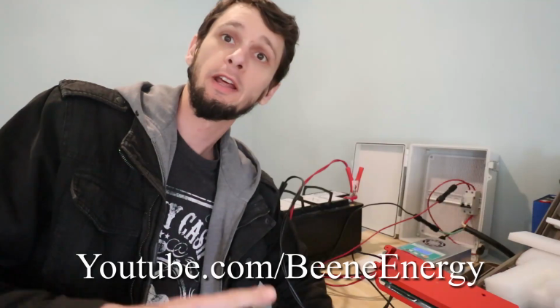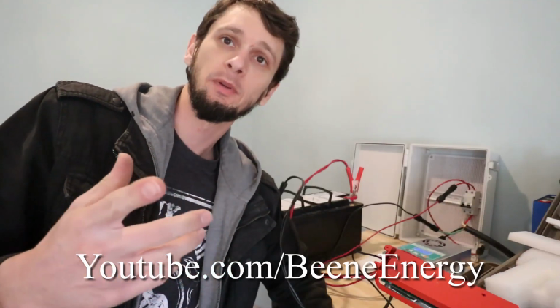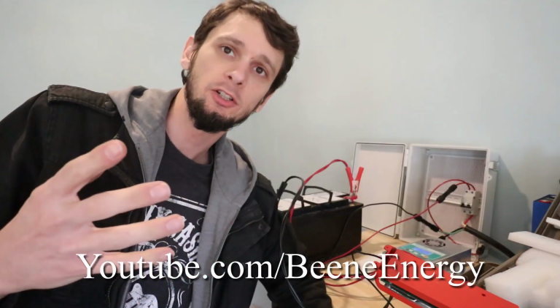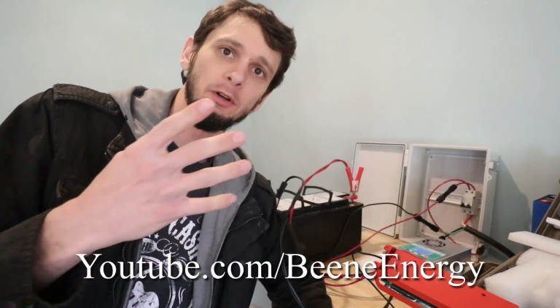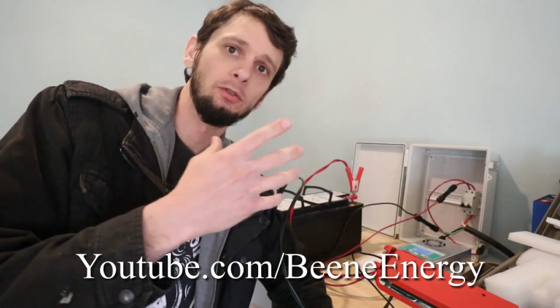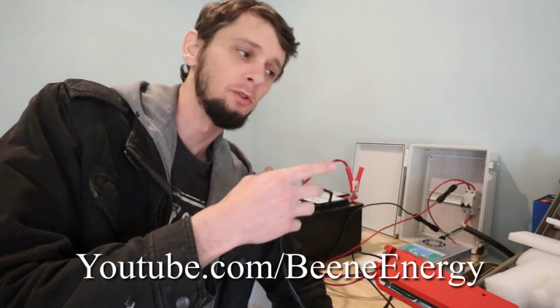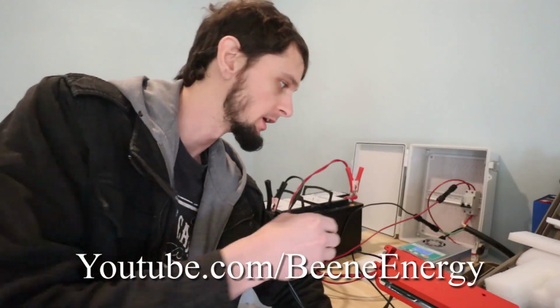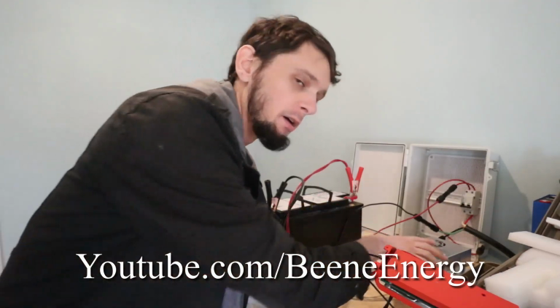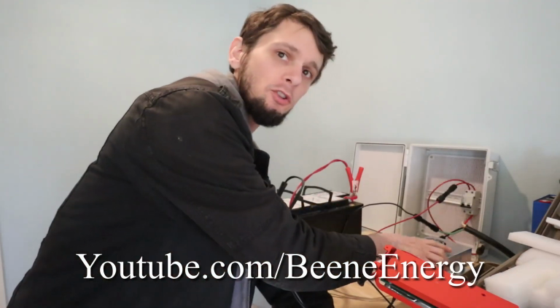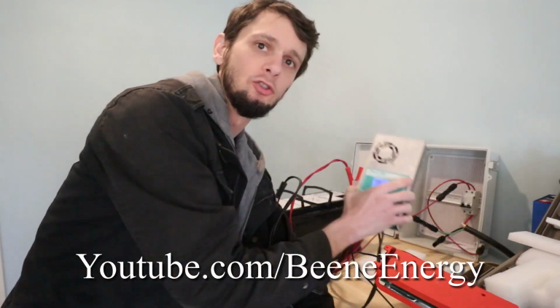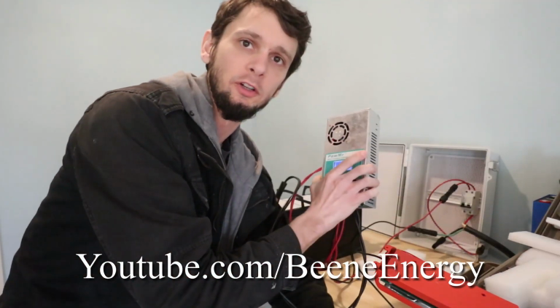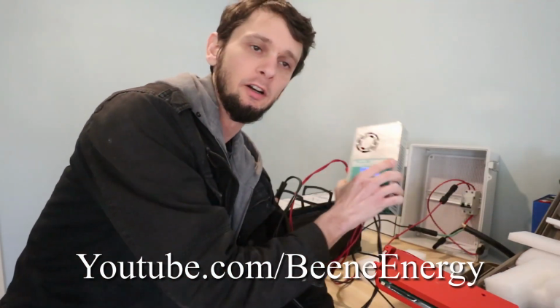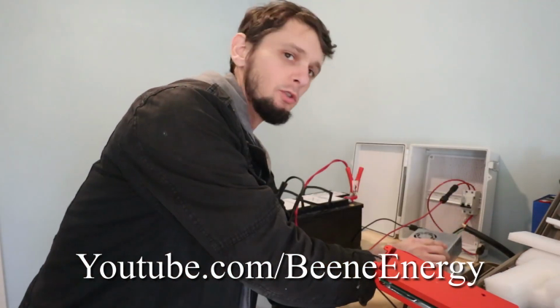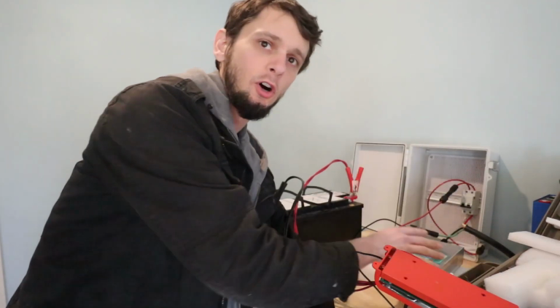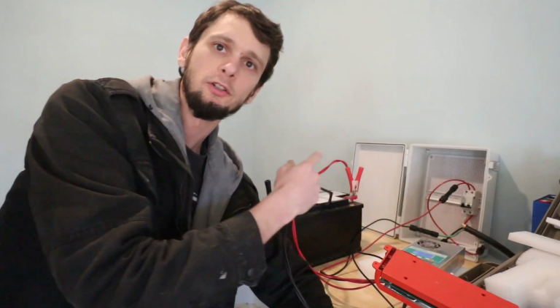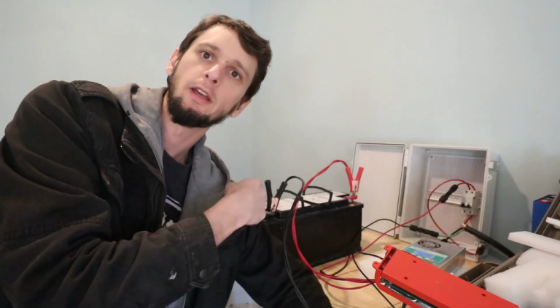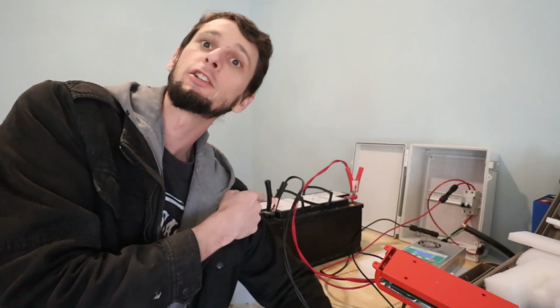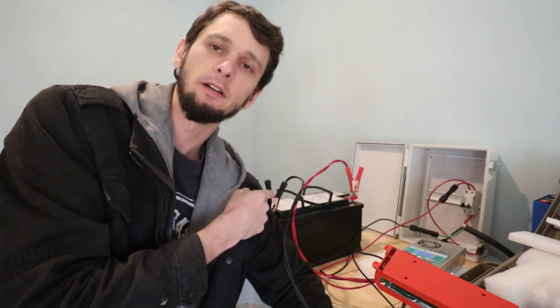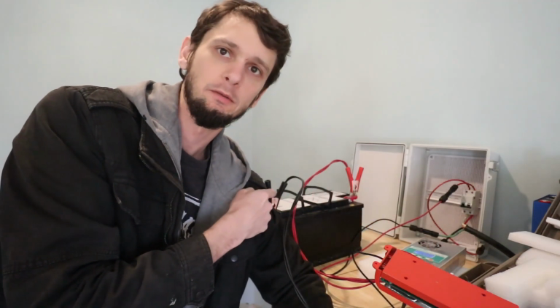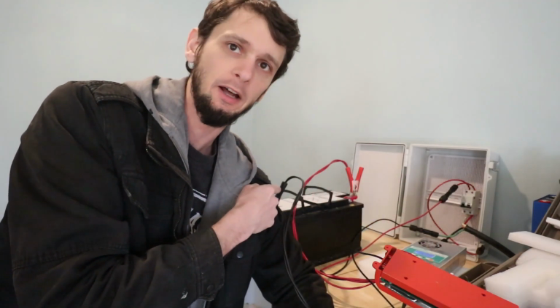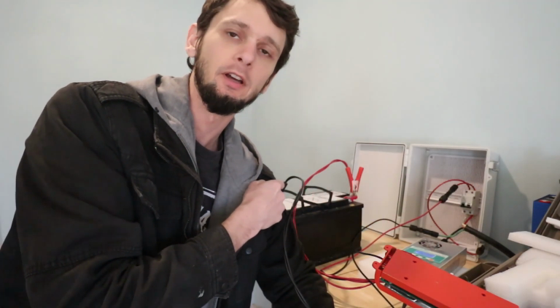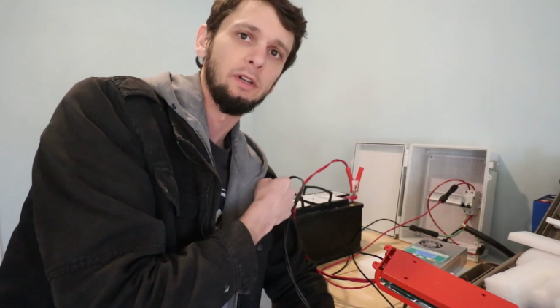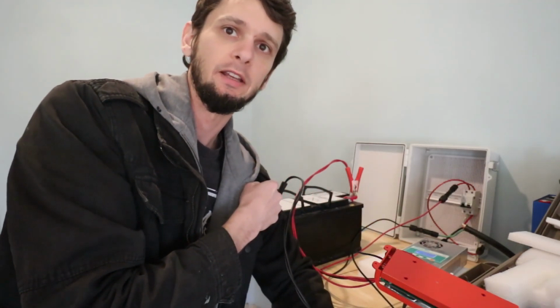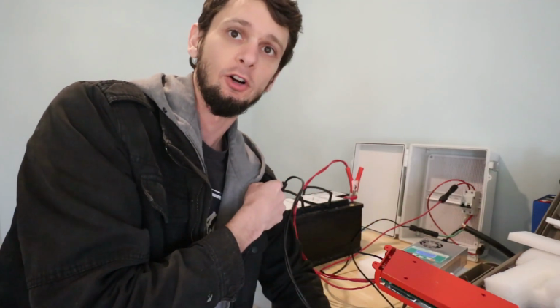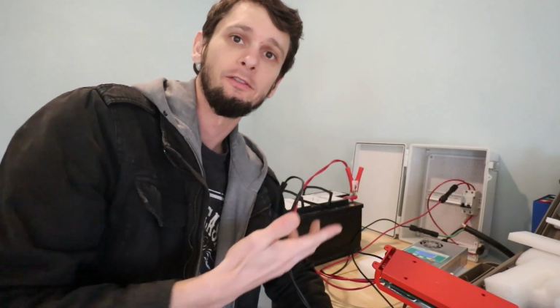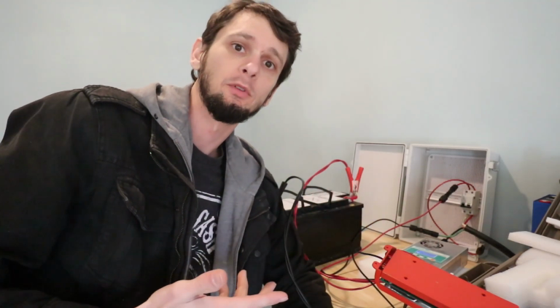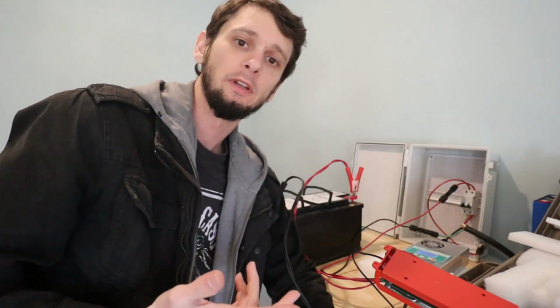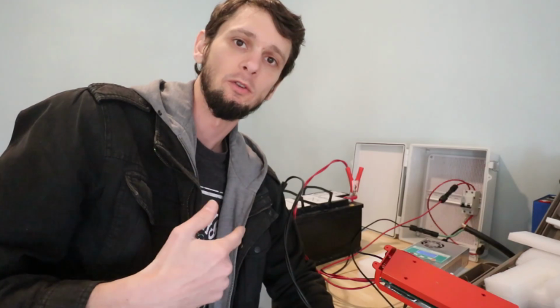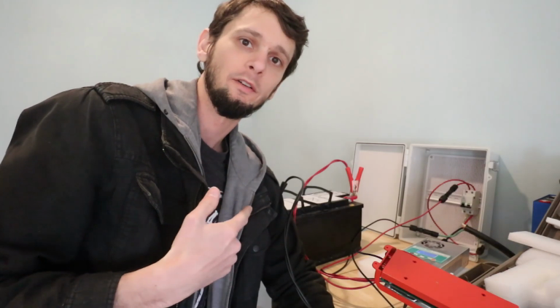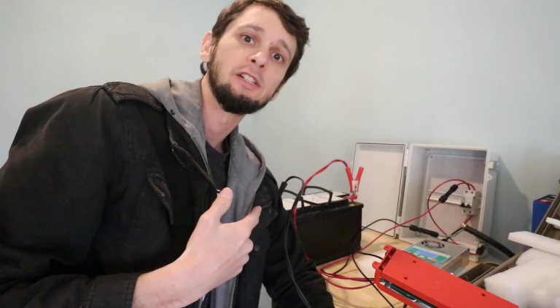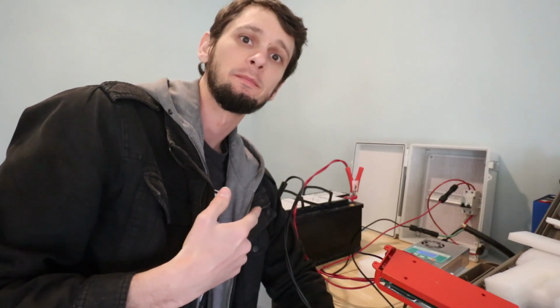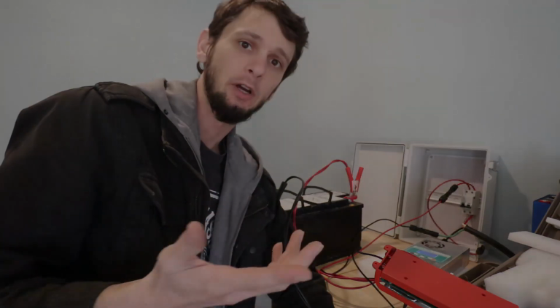Today here on Bean Energy, I'm going to go through using a Palmister charge controller to charge an AGM battery, what settings are available and whether it'll work for AGM. Here we go.